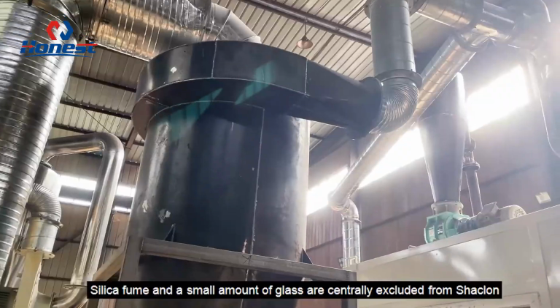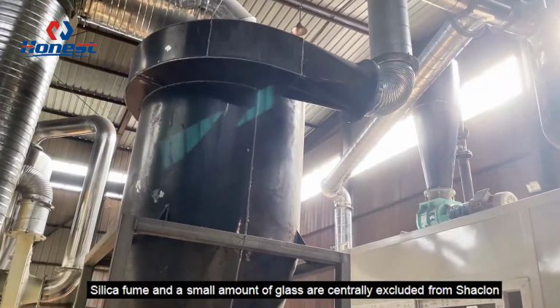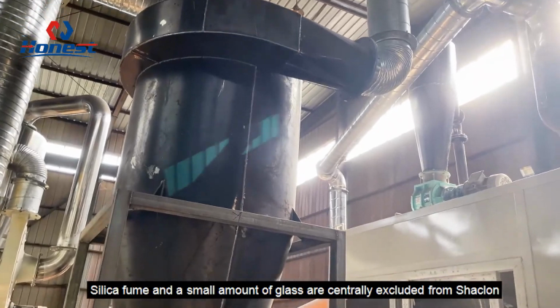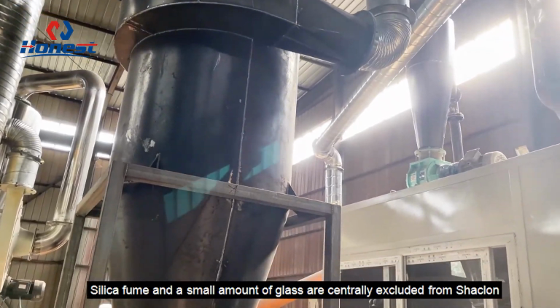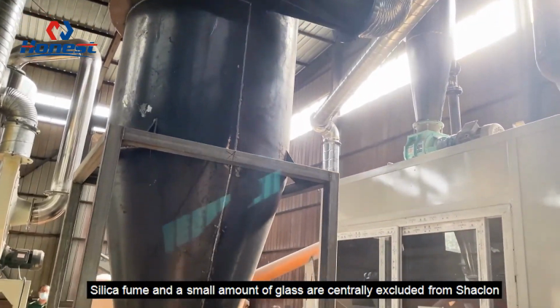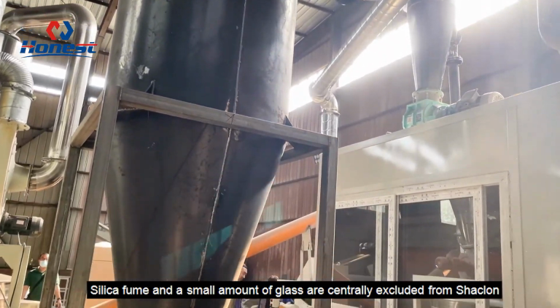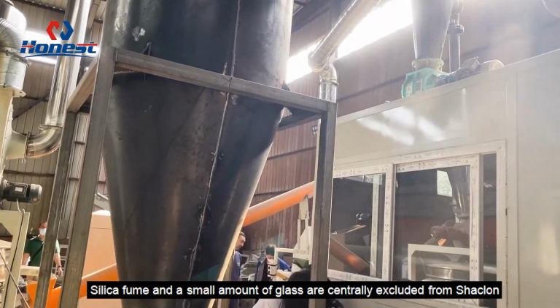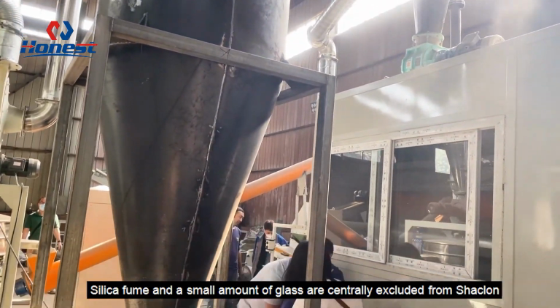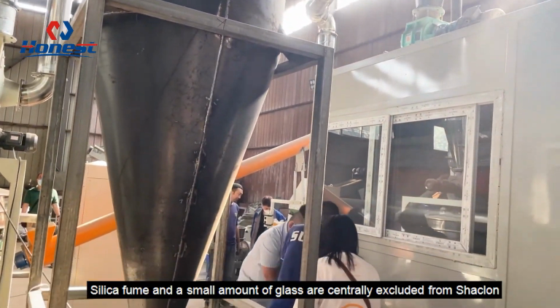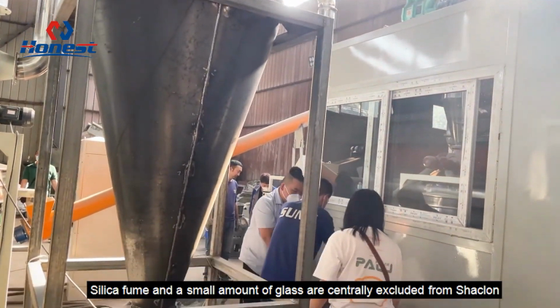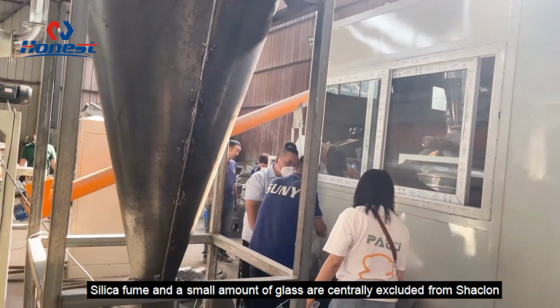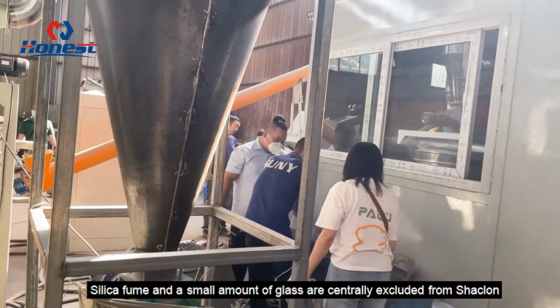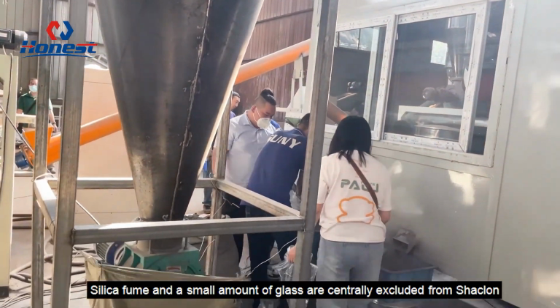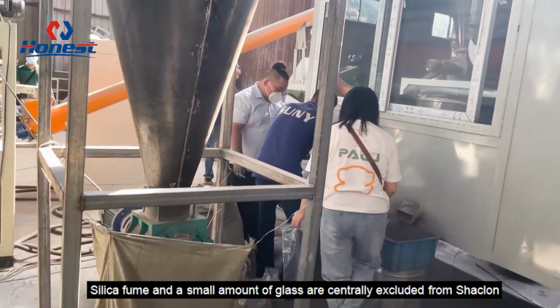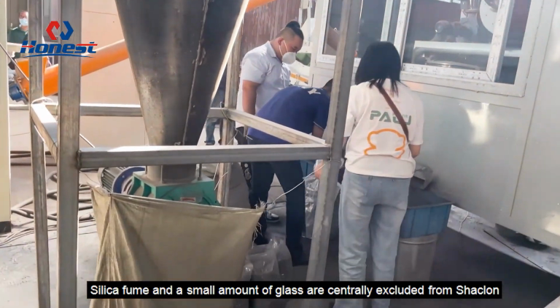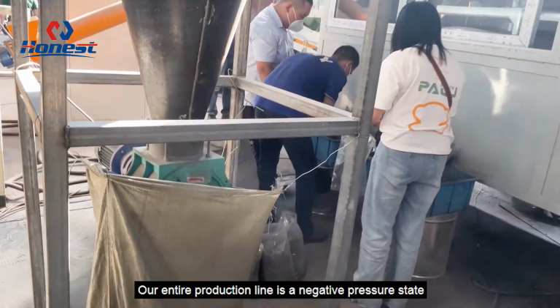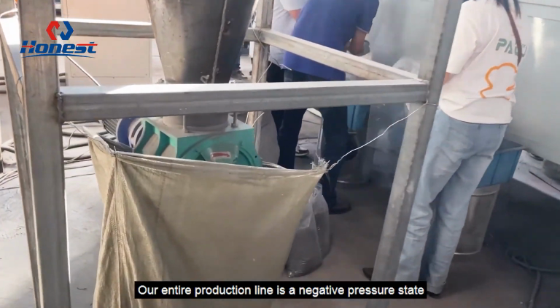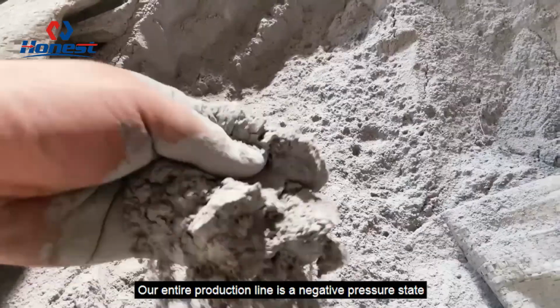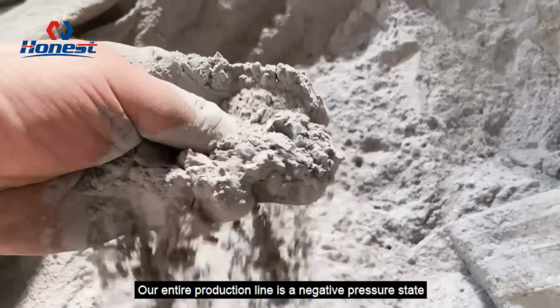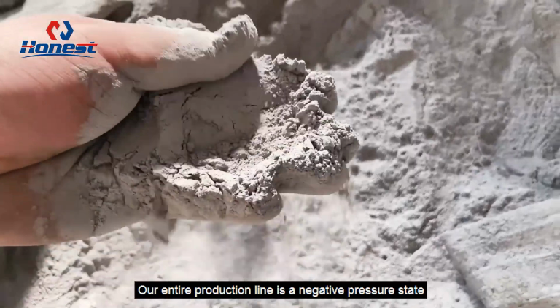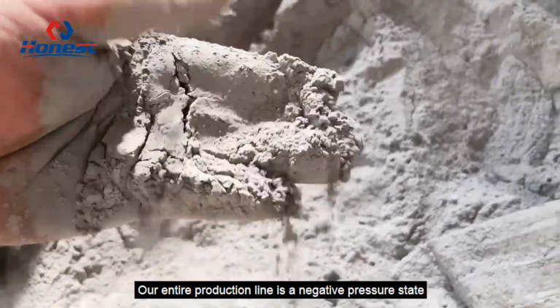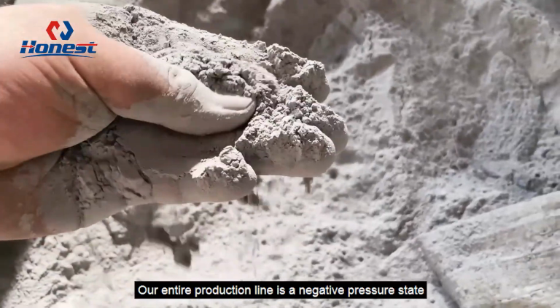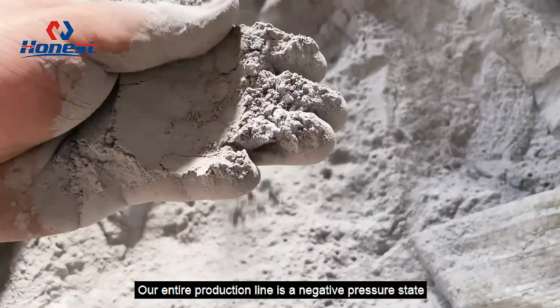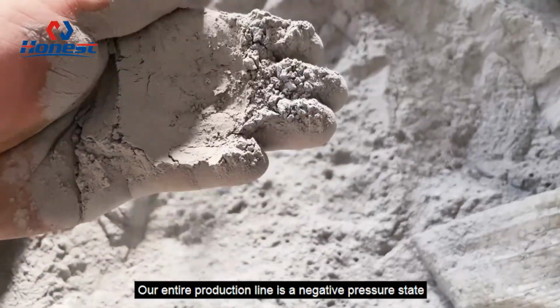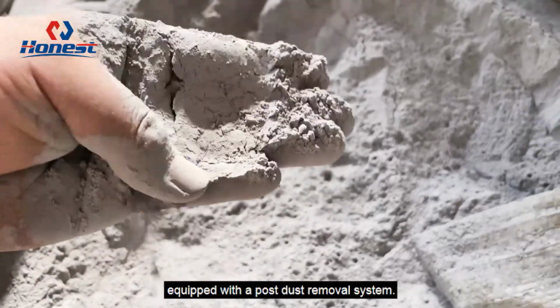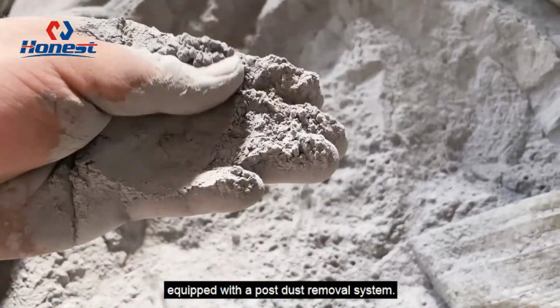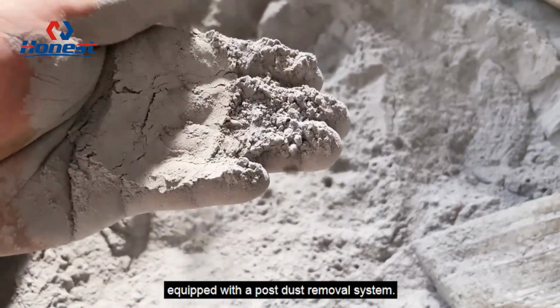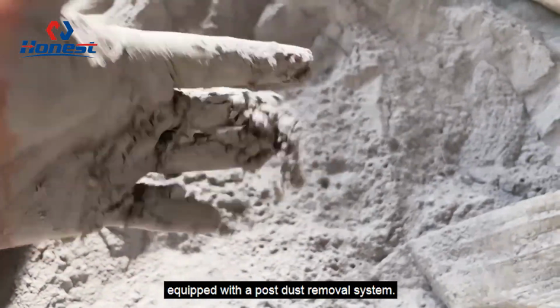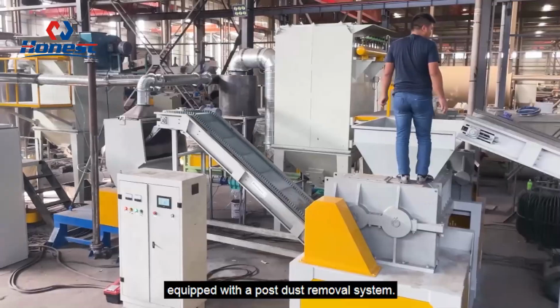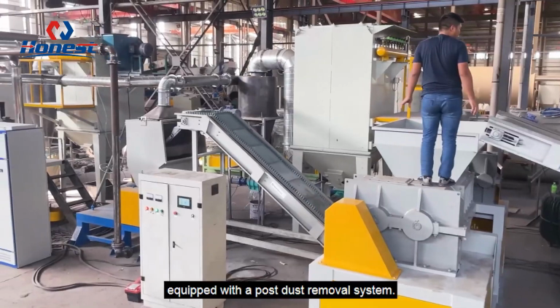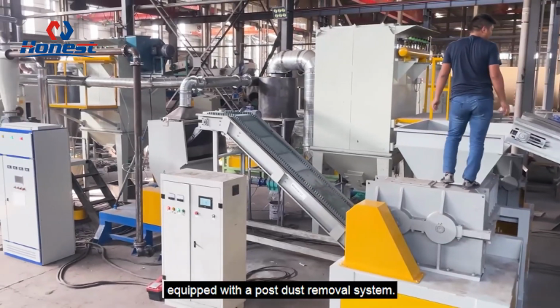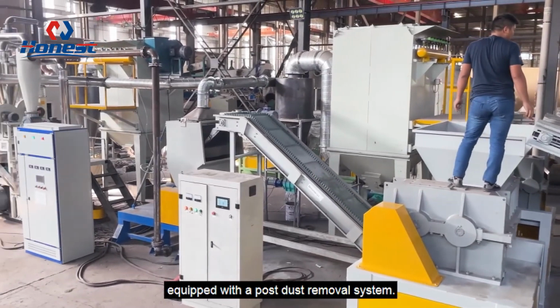Silica fume and a small amount of glass are centrally excluded from the system. The entire production line operates under negative pressure, equipped with a pulse dust removal system, ensuring high recycling efficiency for solar photovoltaic panels.